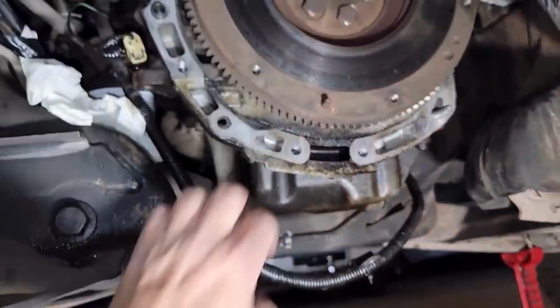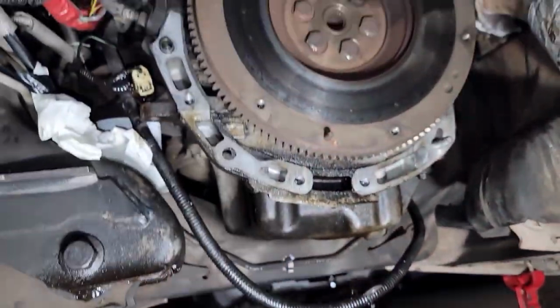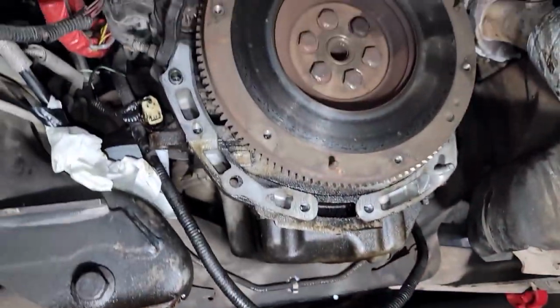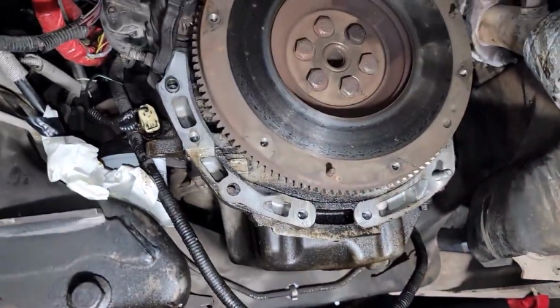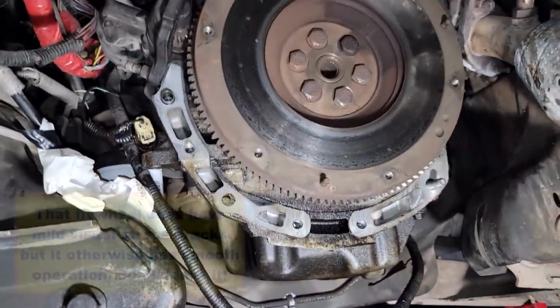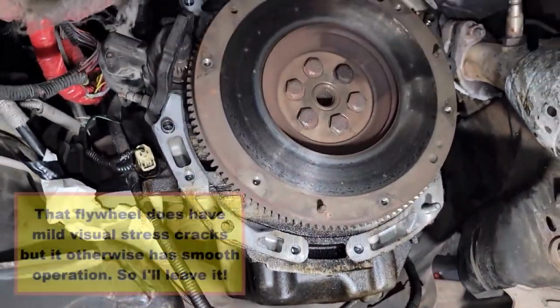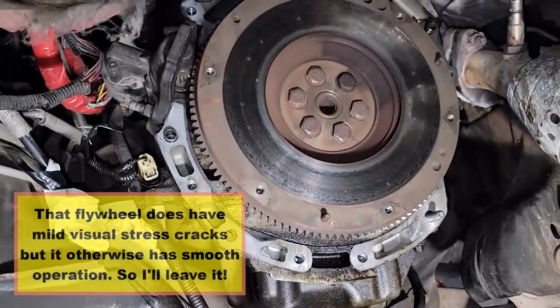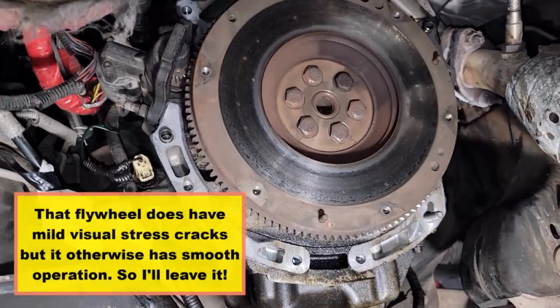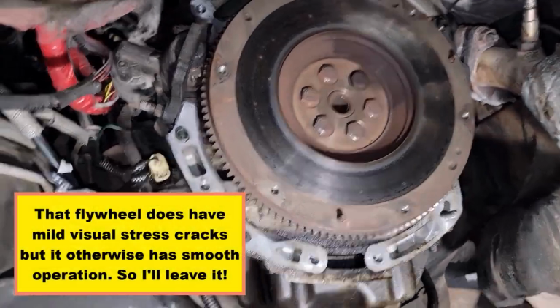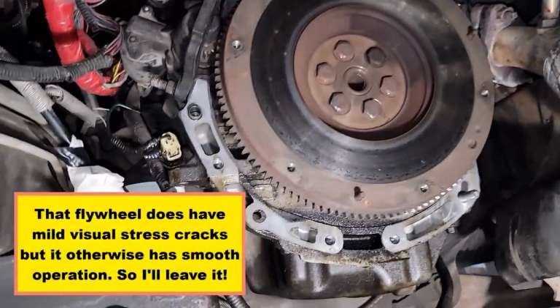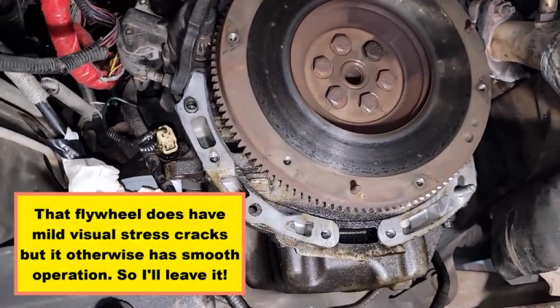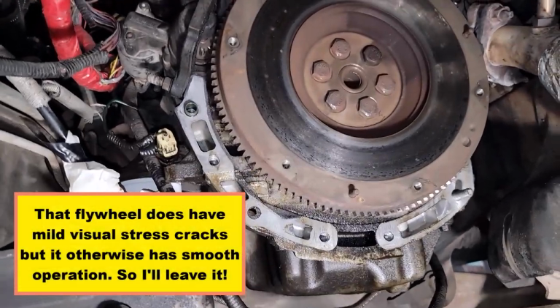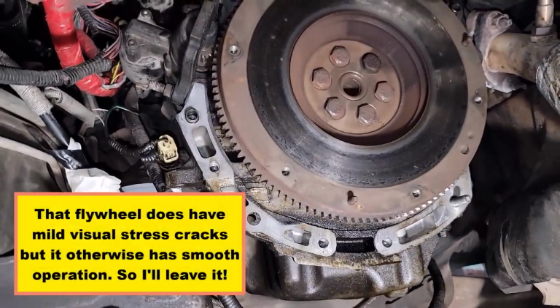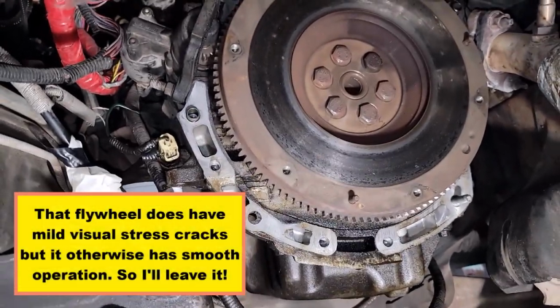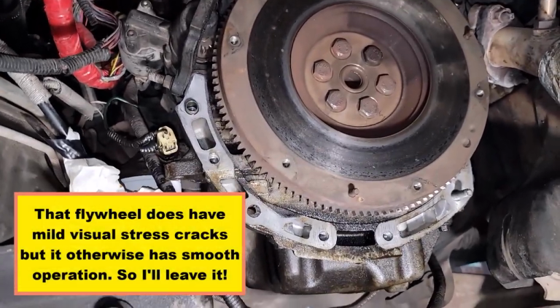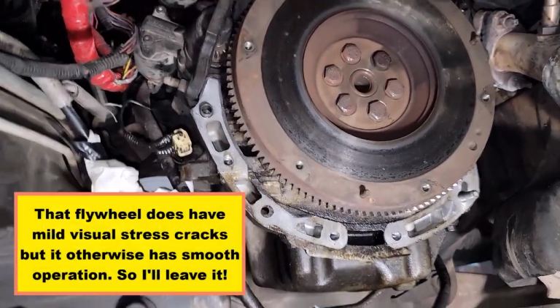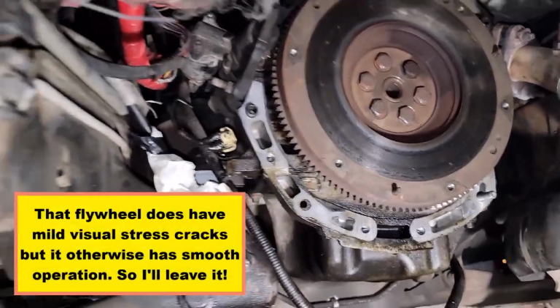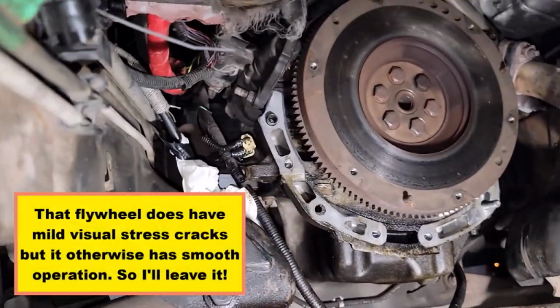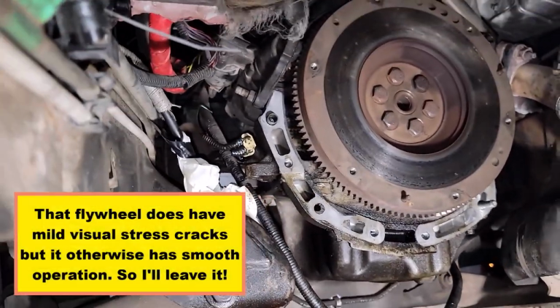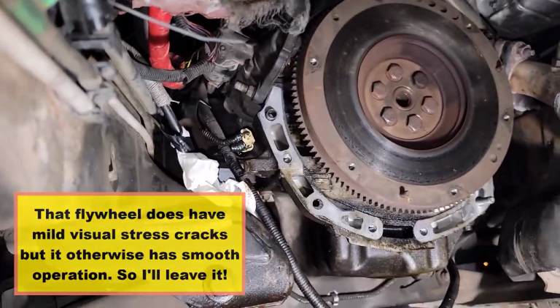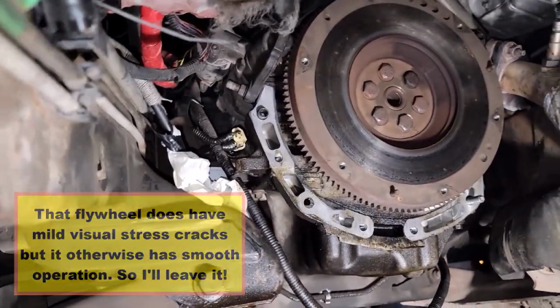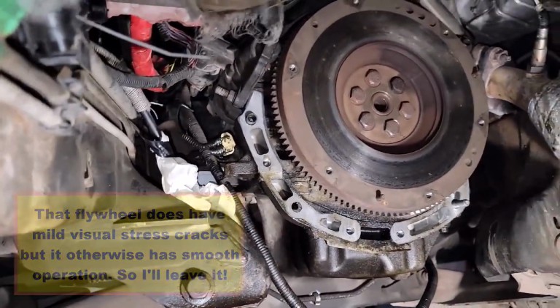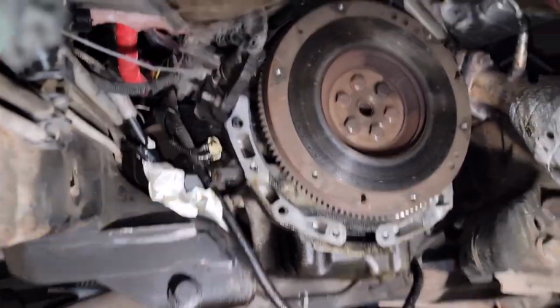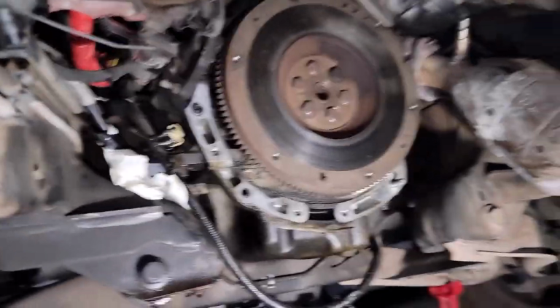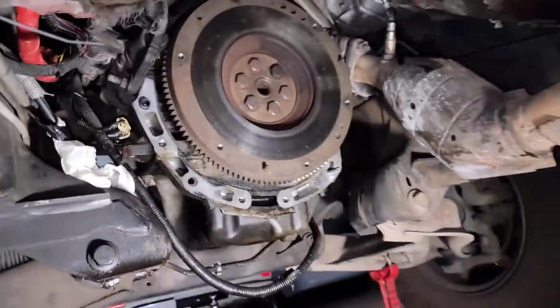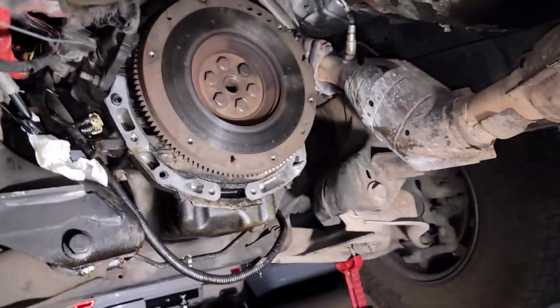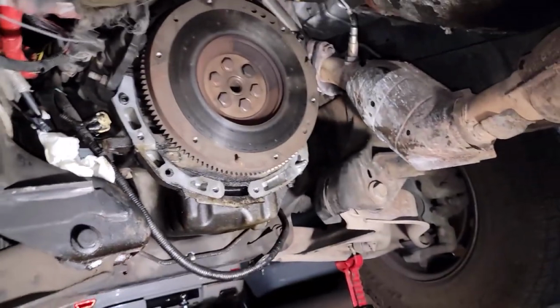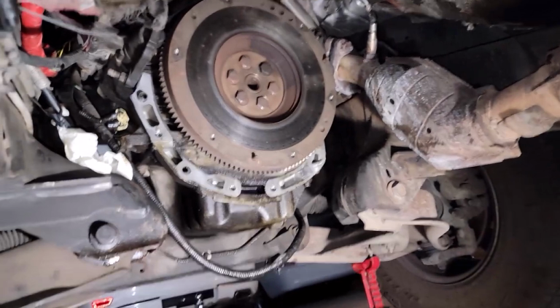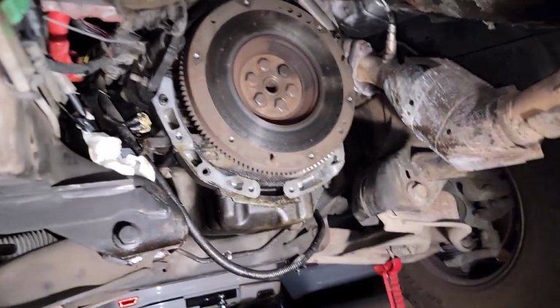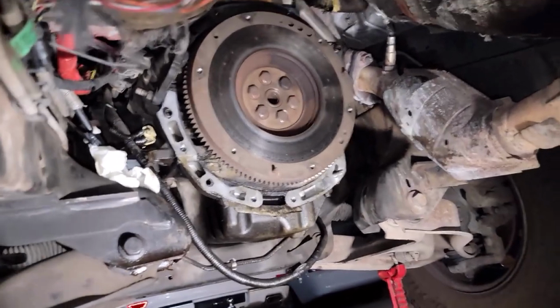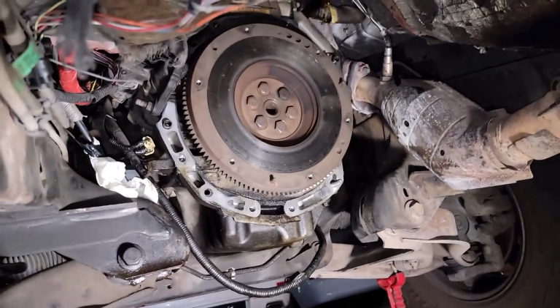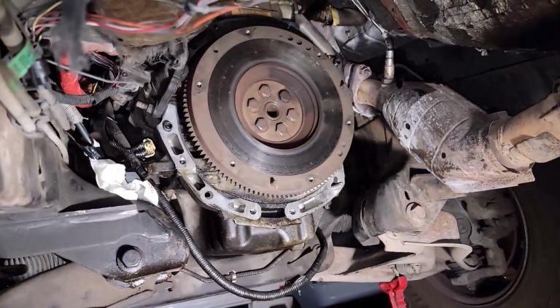There's the flywheel. I don't think anything's going to be wrong with the flywheel — we weren't getting any vibrations letting out the clutch or anything, so I'm not going to even worry about the flywheel.